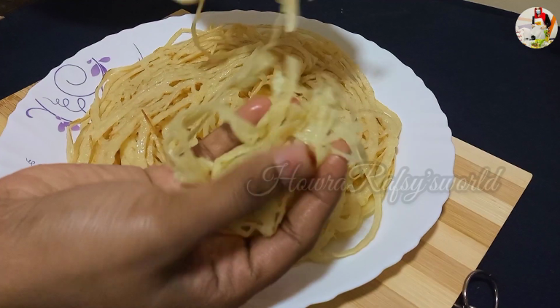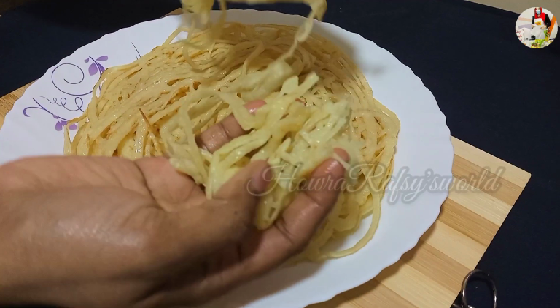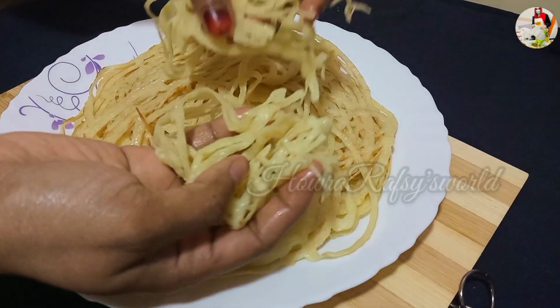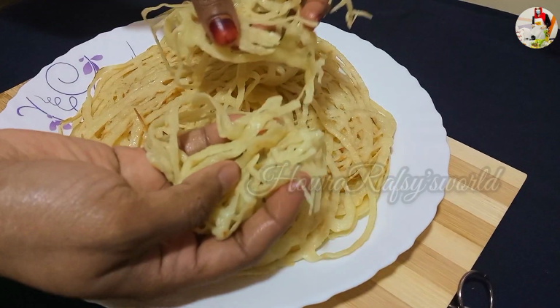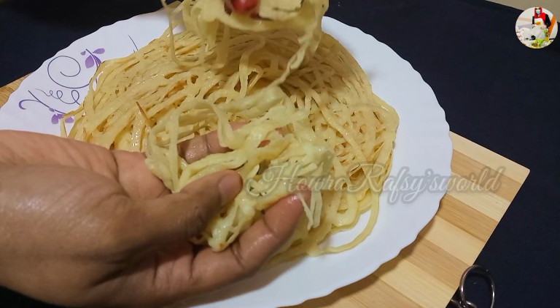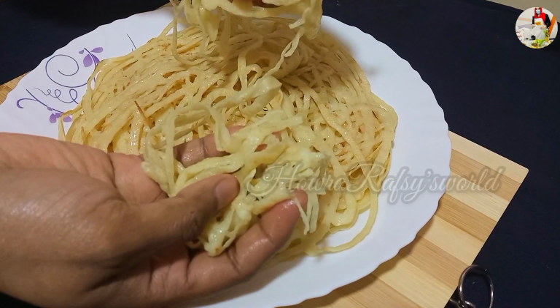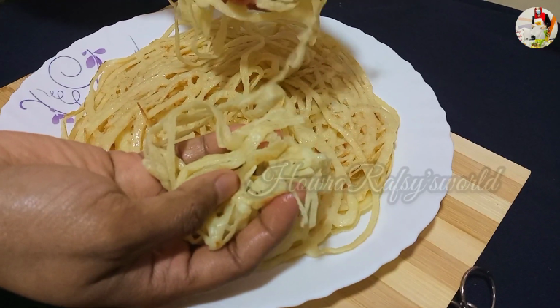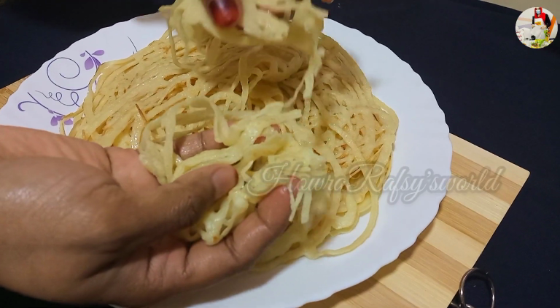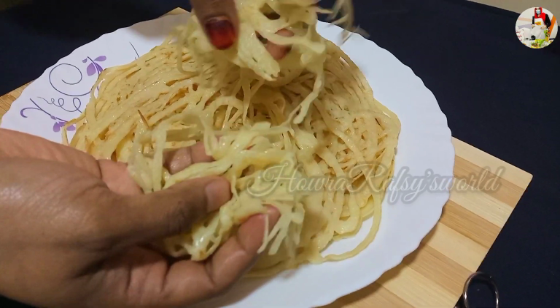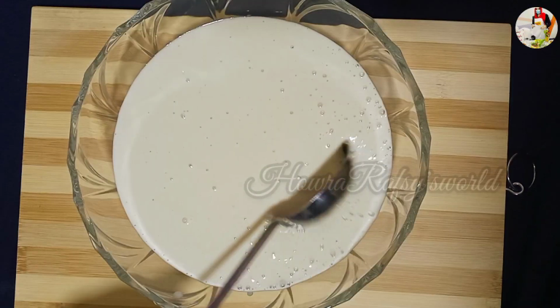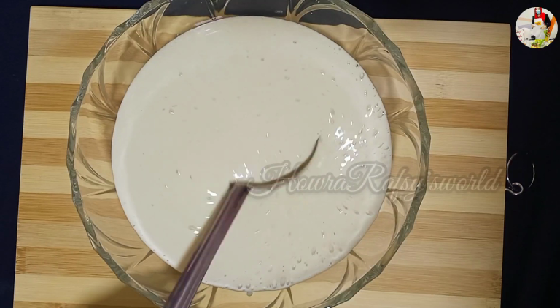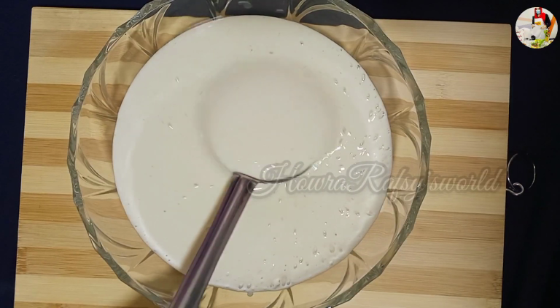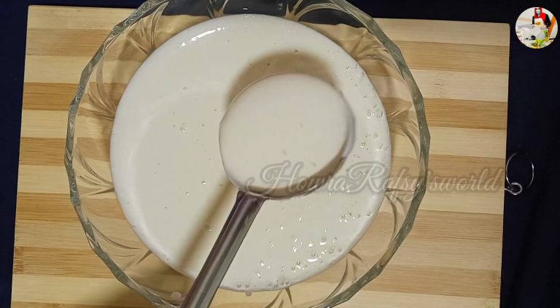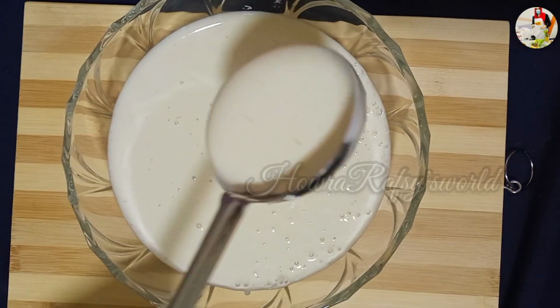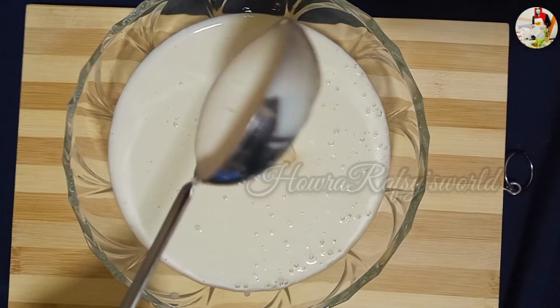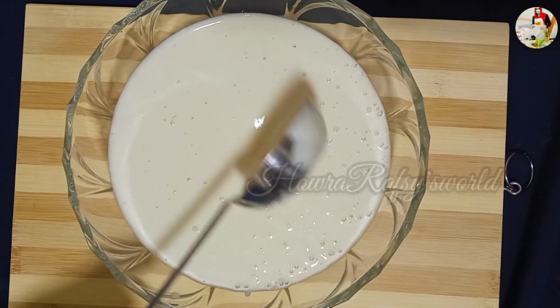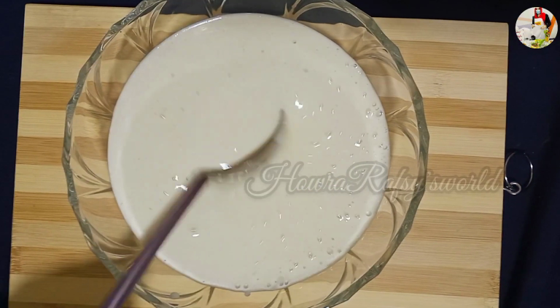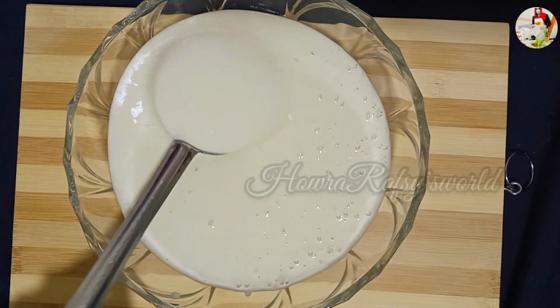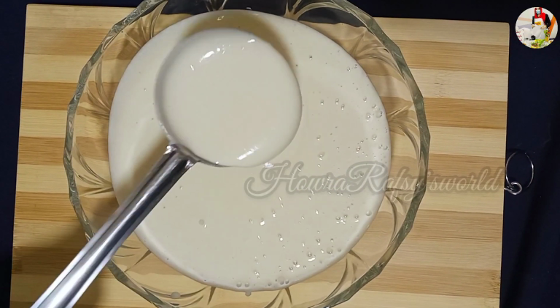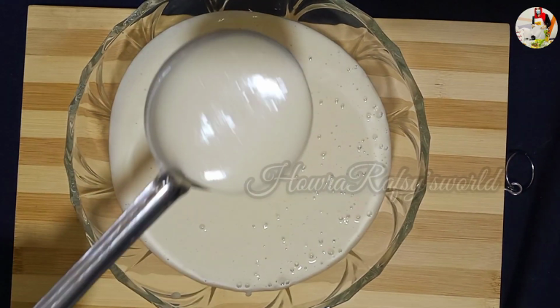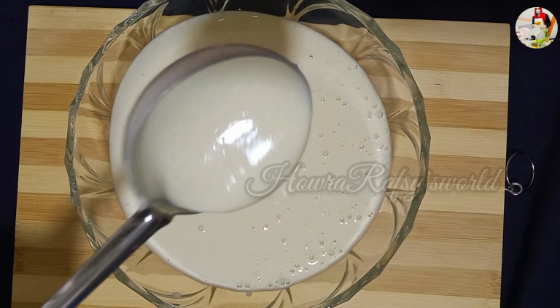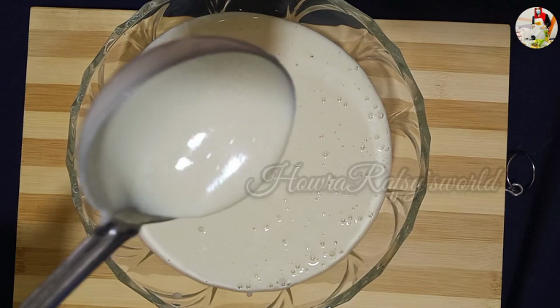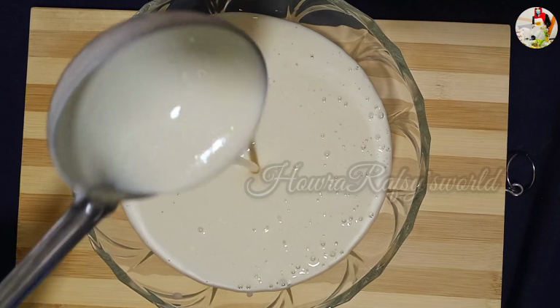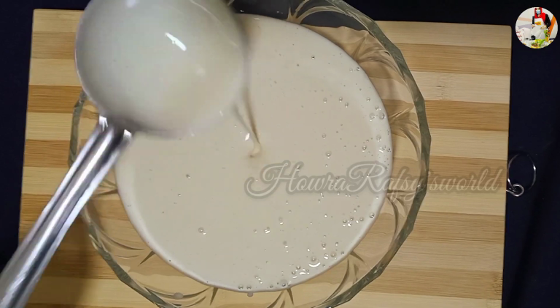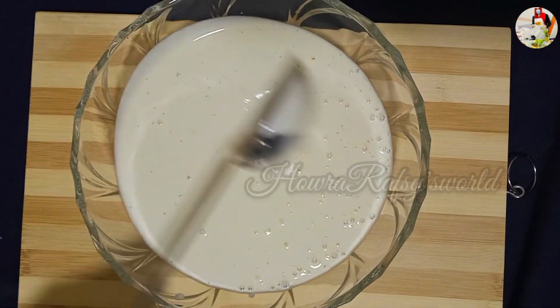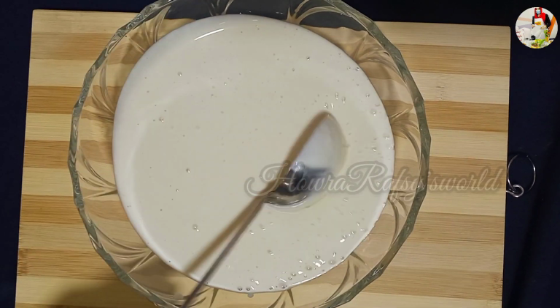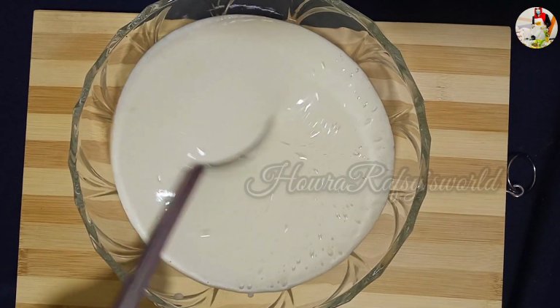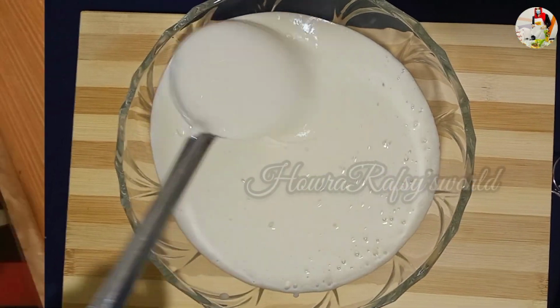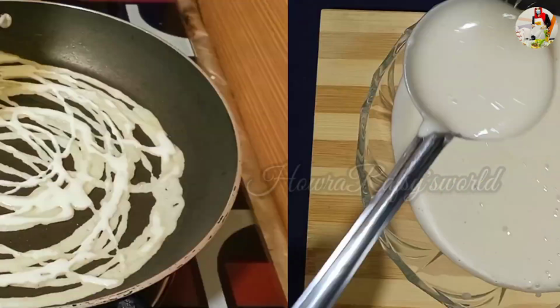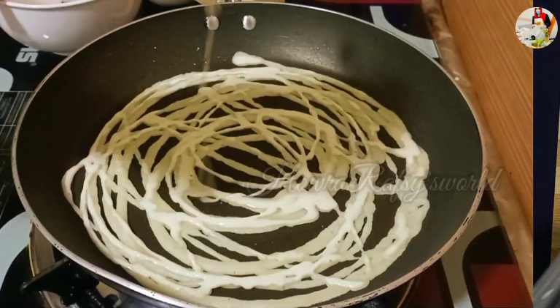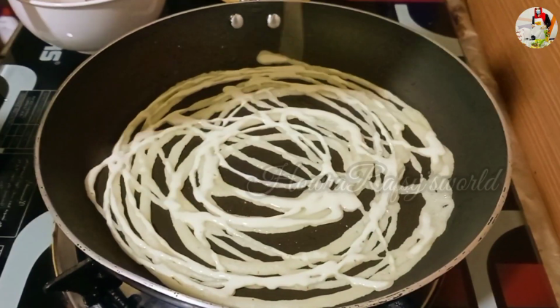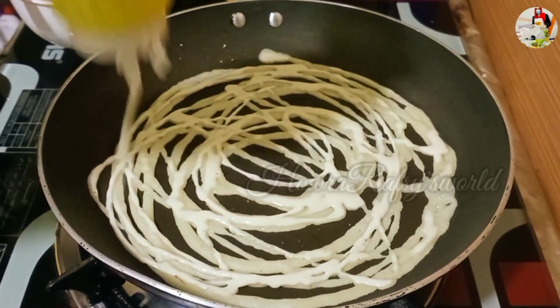If you have any questions about the recipe, please press the like button. I hope you will be able to support this recipe.